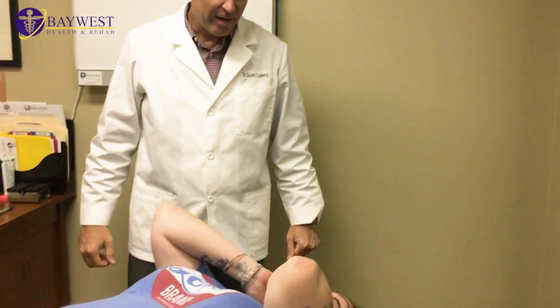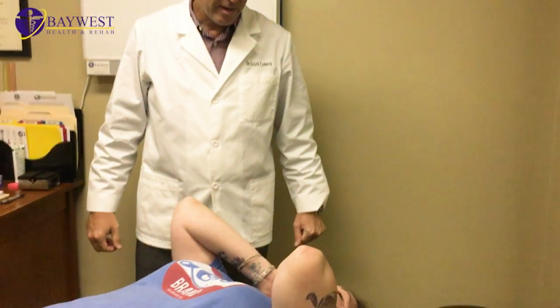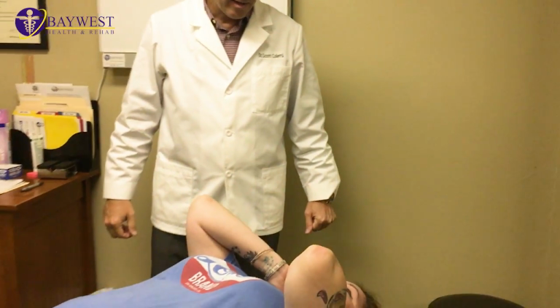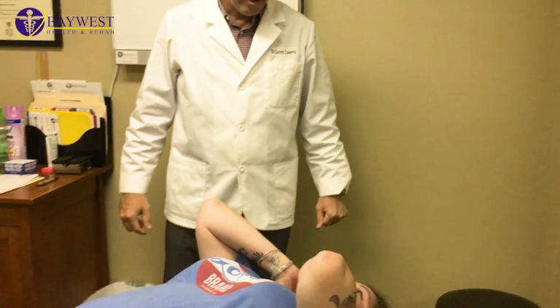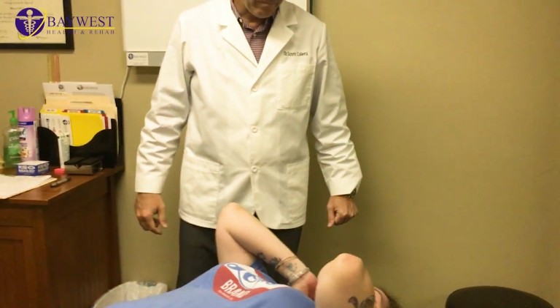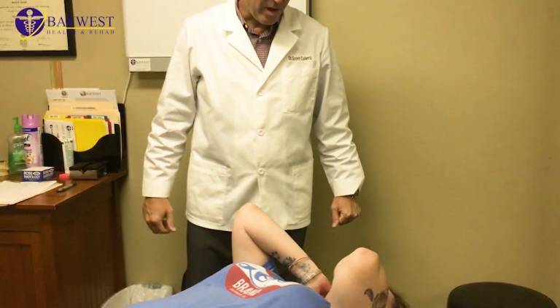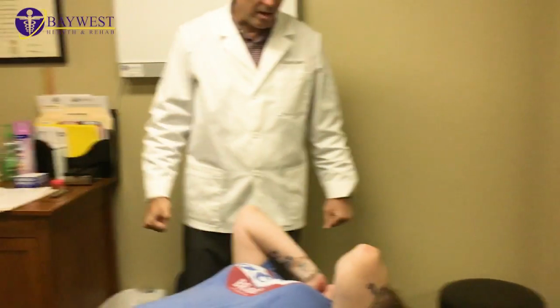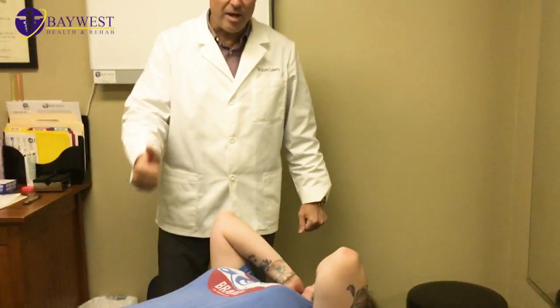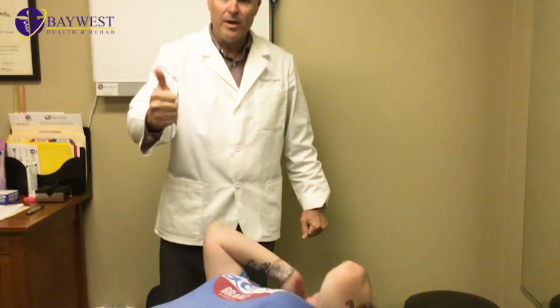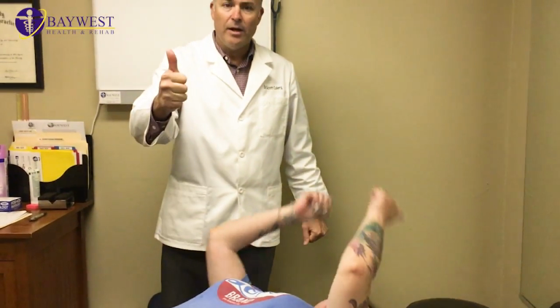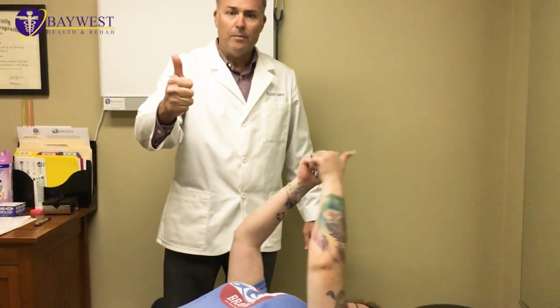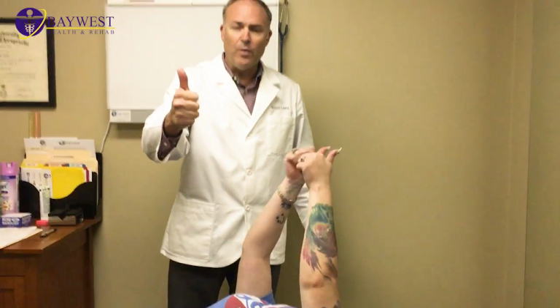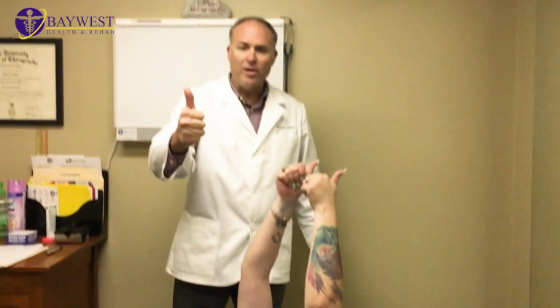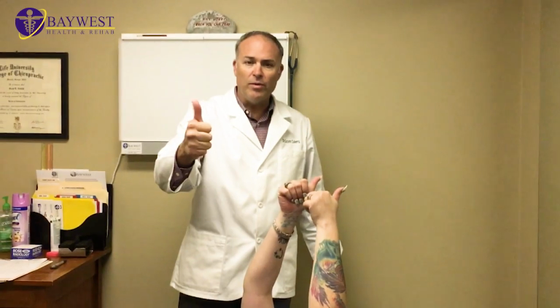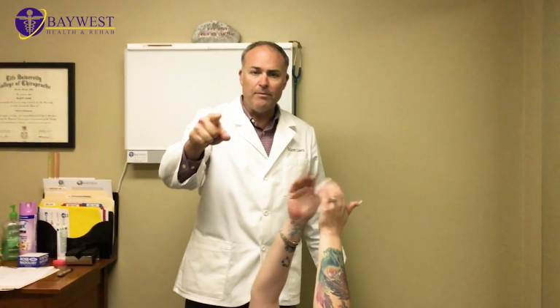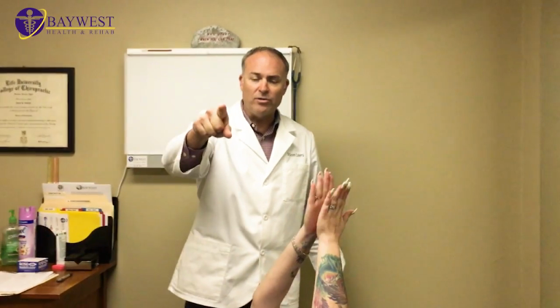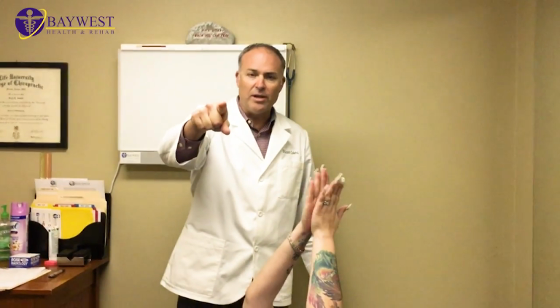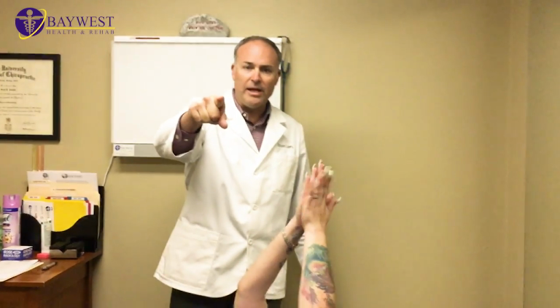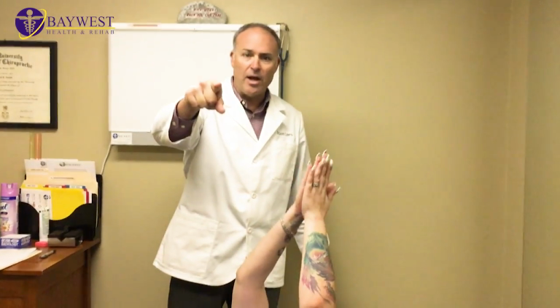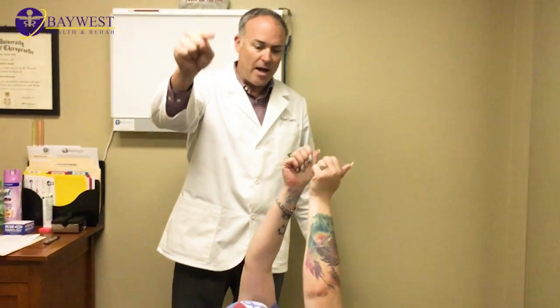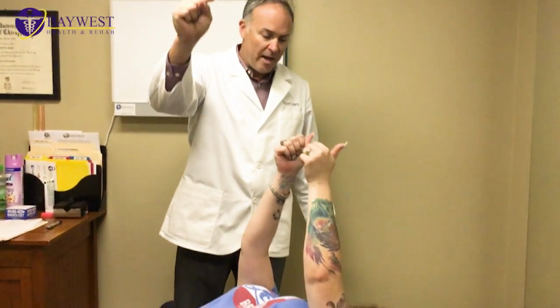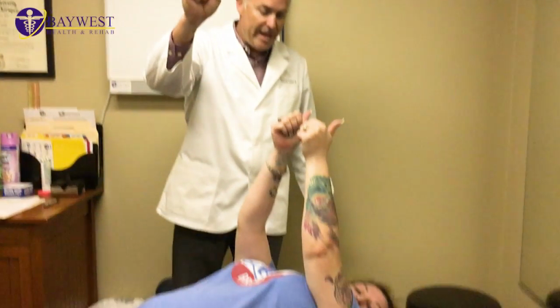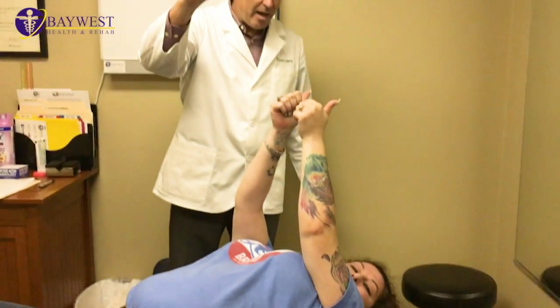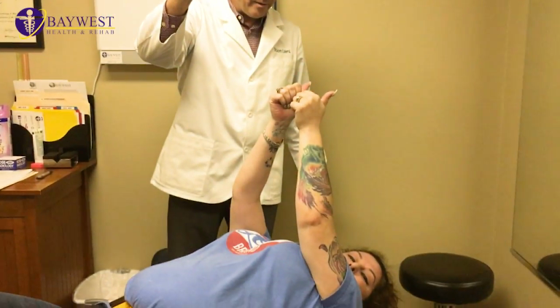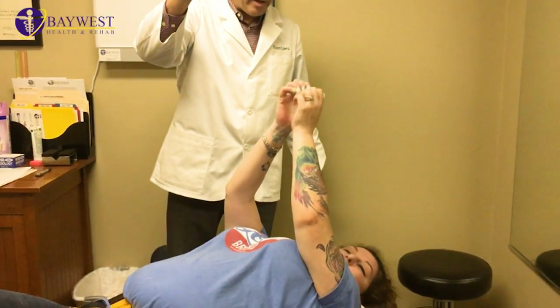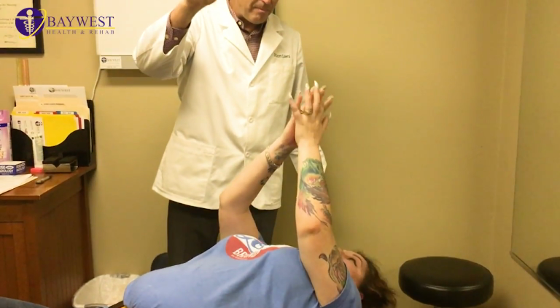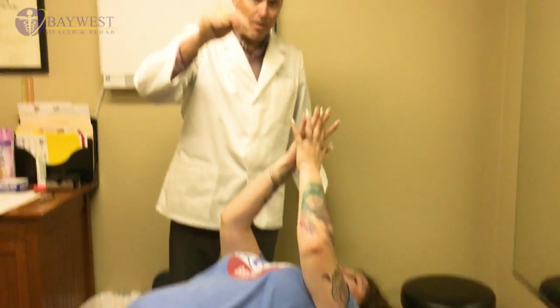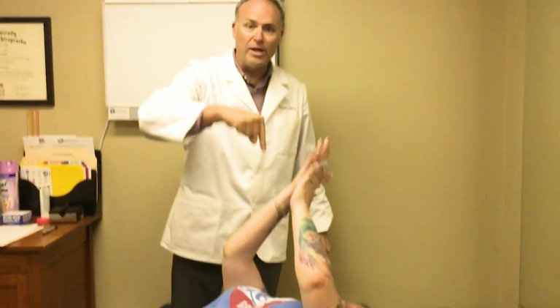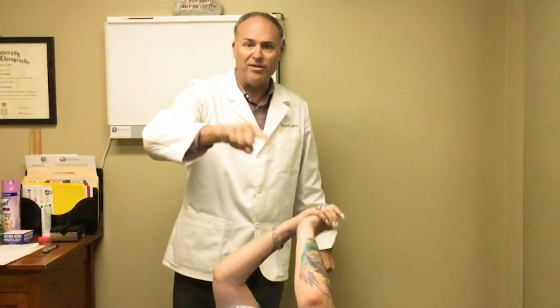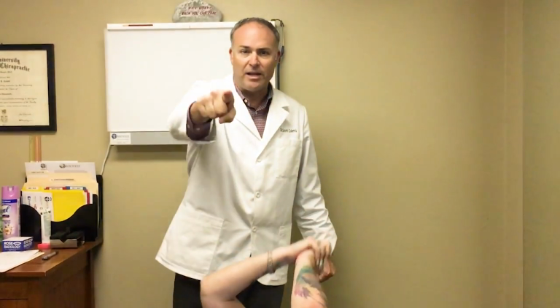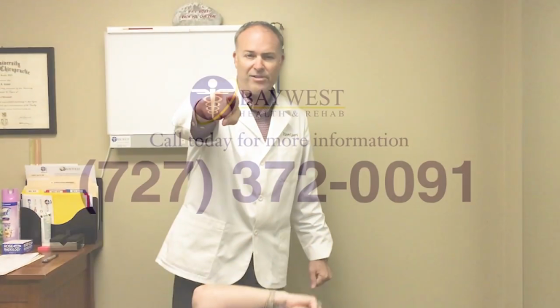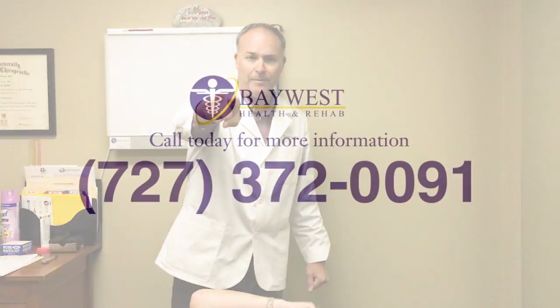Like, when you went up, I was like — oh. All right, thumbs up. Yes. Bay West Health Rehab, Dr. Coletti. Nails by Aurelia. Stay classy.